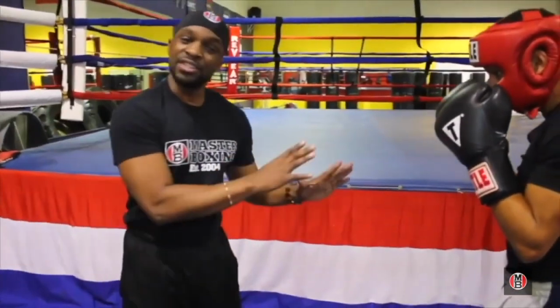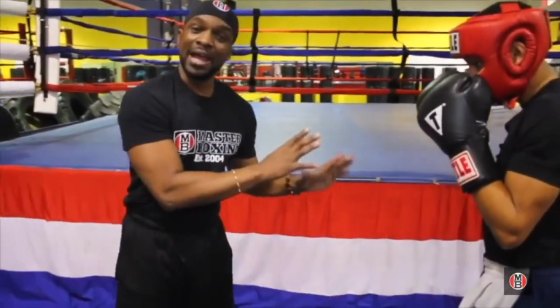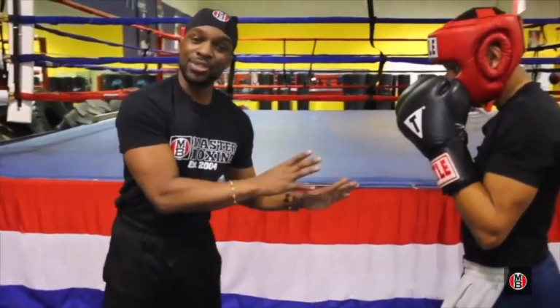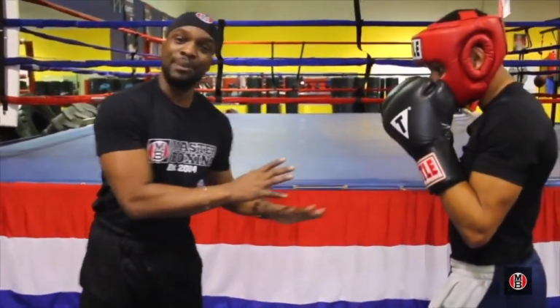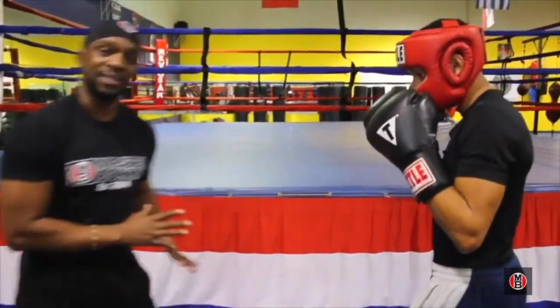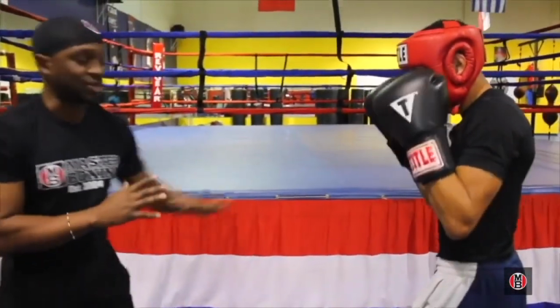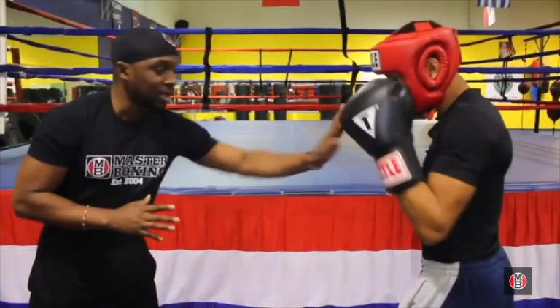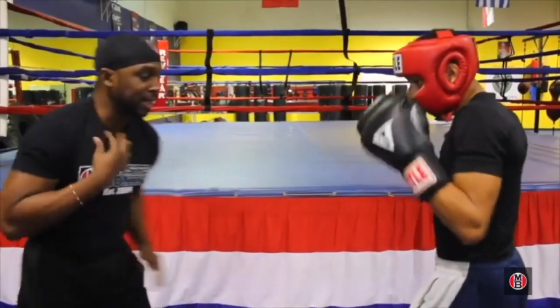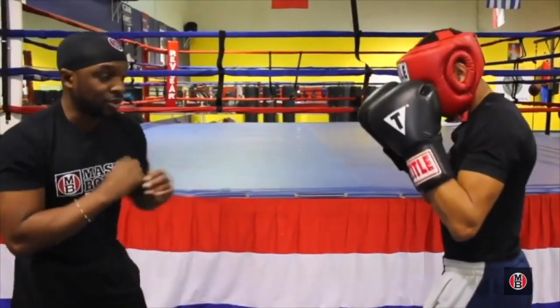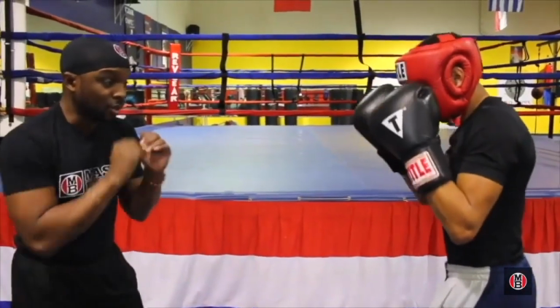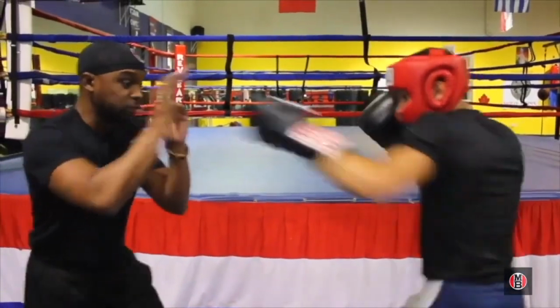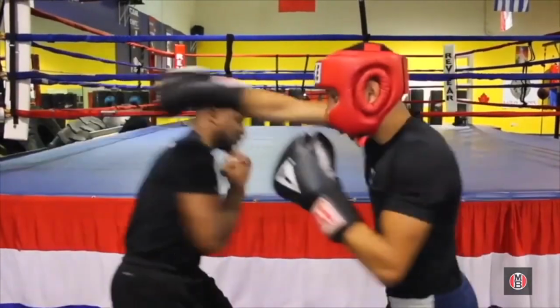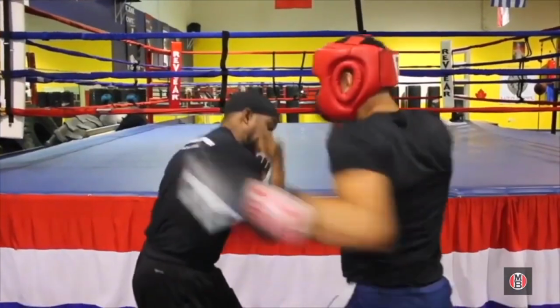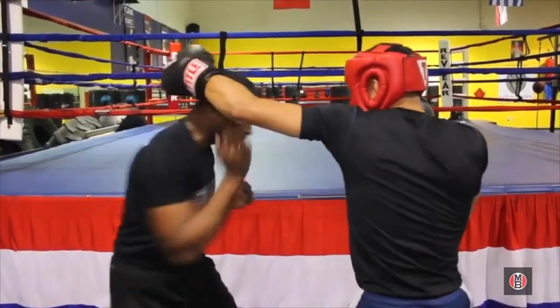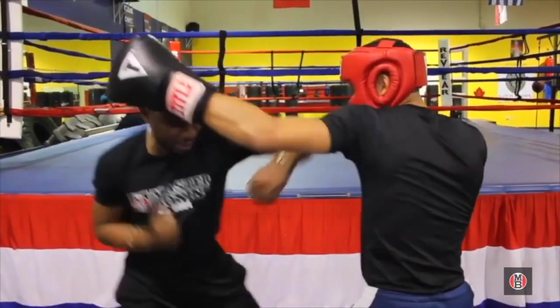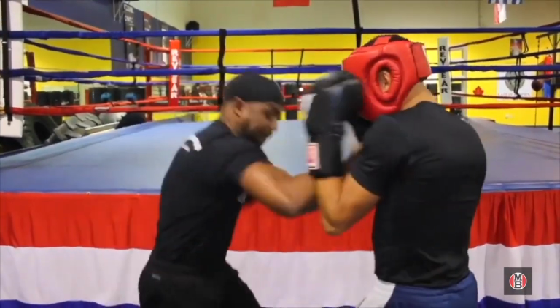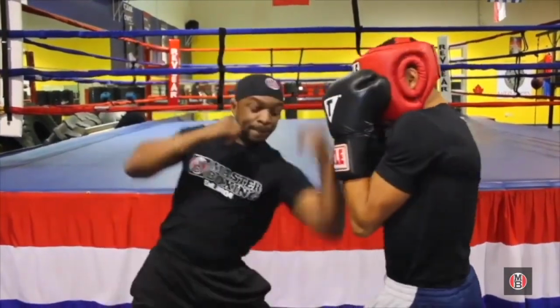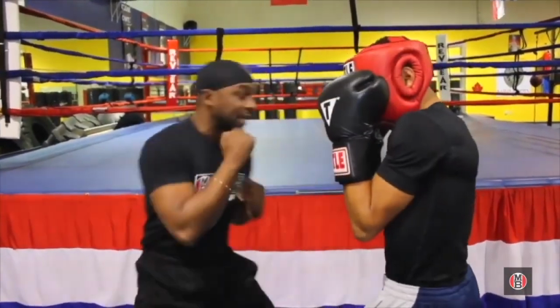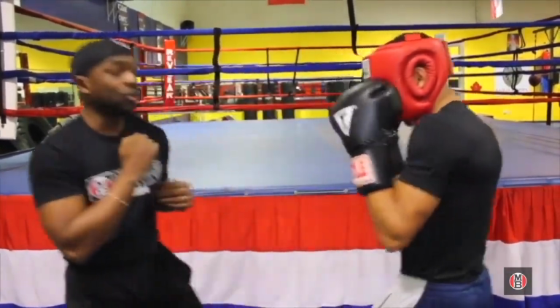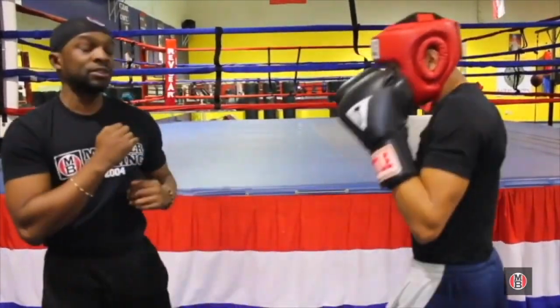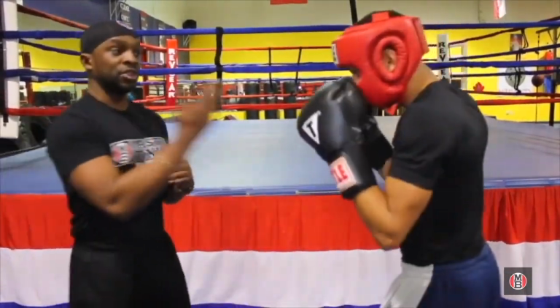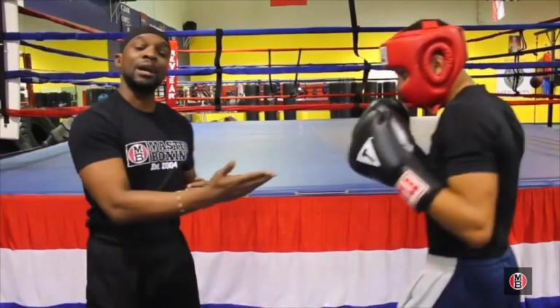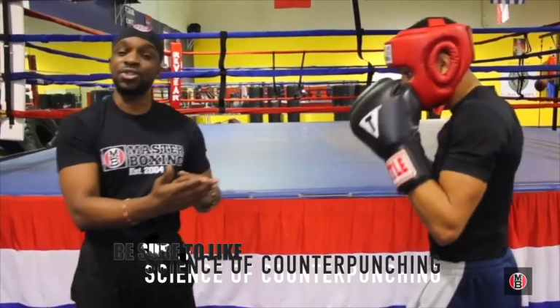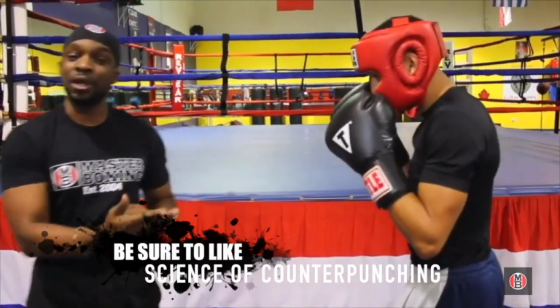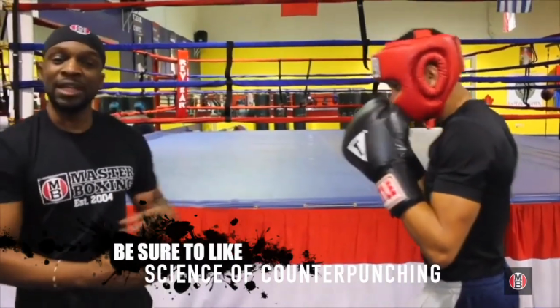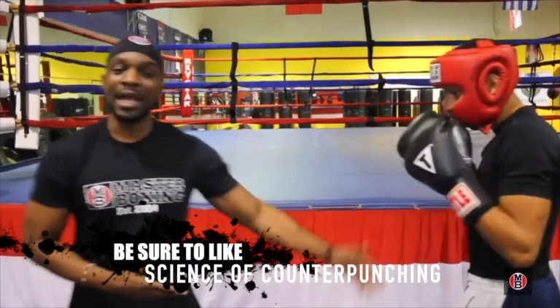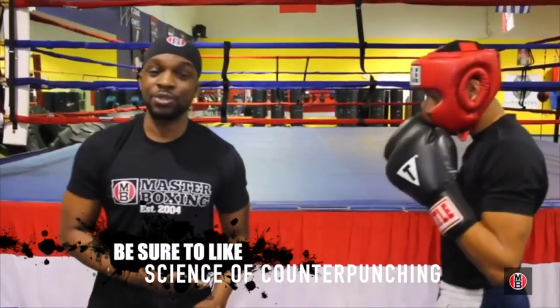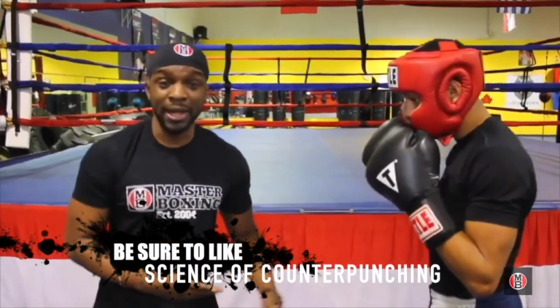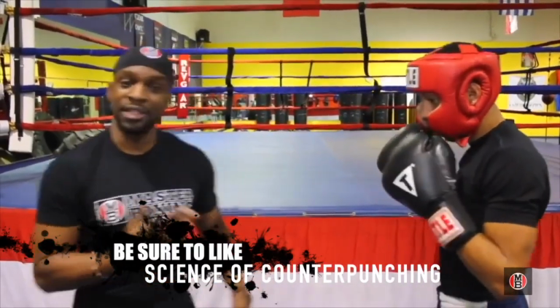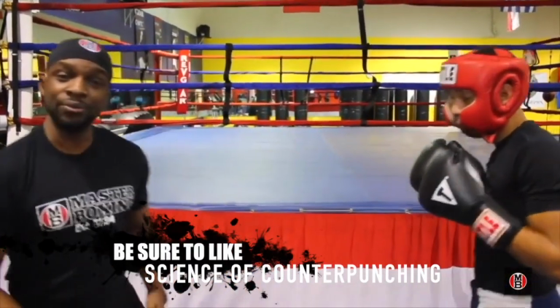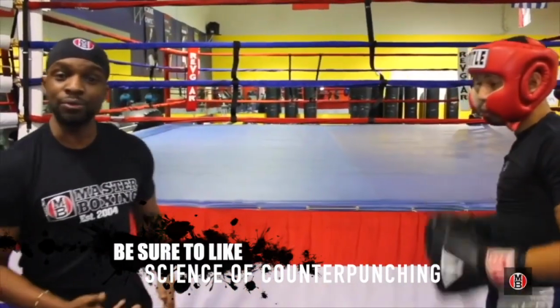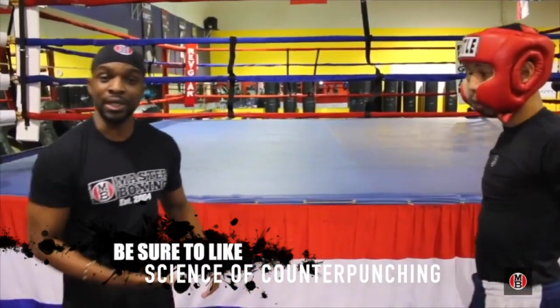Now this is your outside boxing cachet. Ready? You're going to go catch, slip out, catch here, pop, pop — and you can switch the combinations up if the guy keeps trying it over and over again.